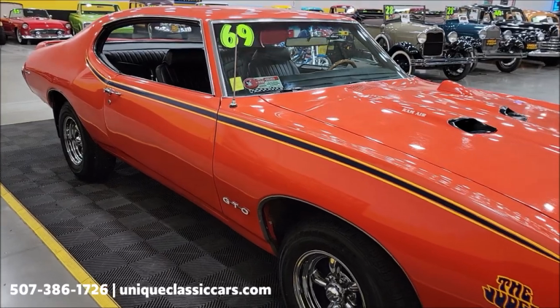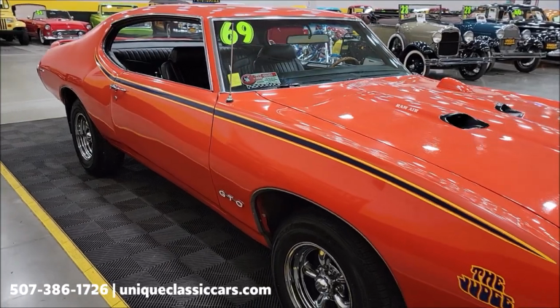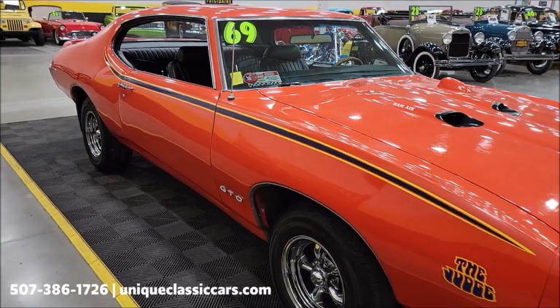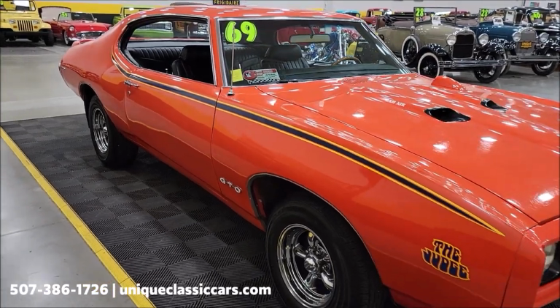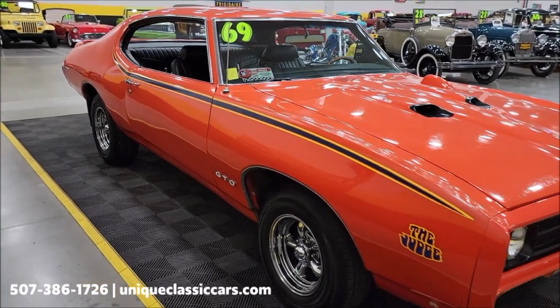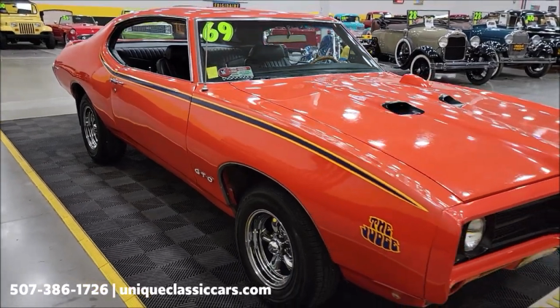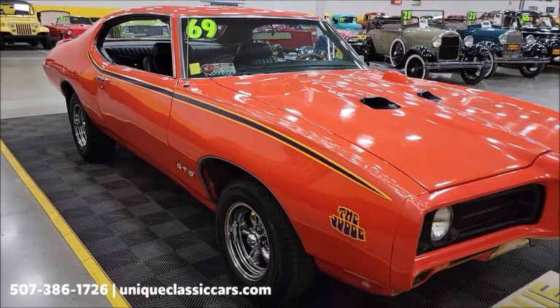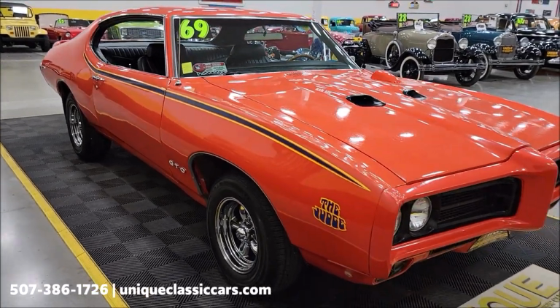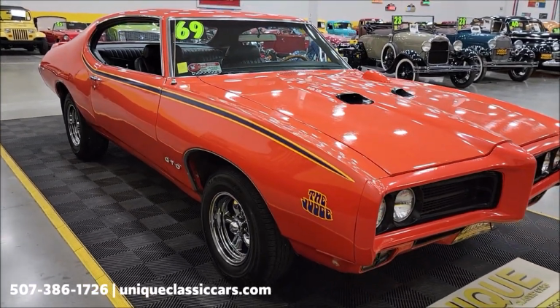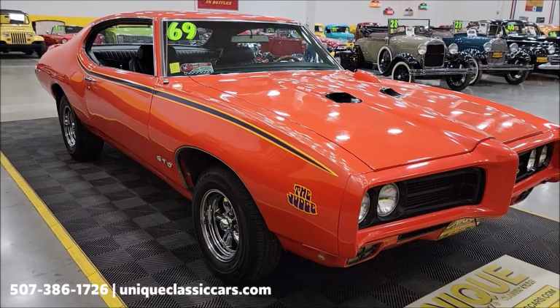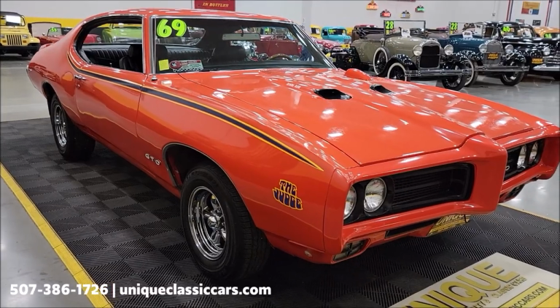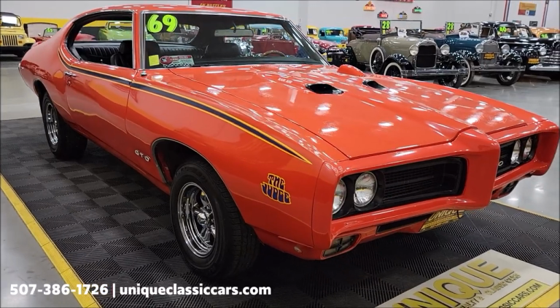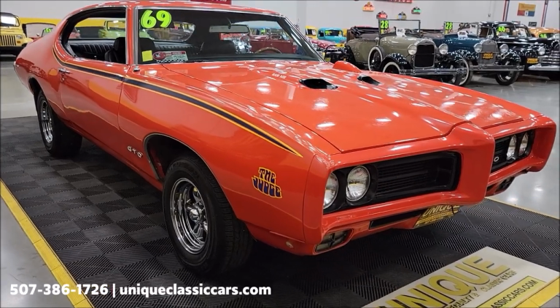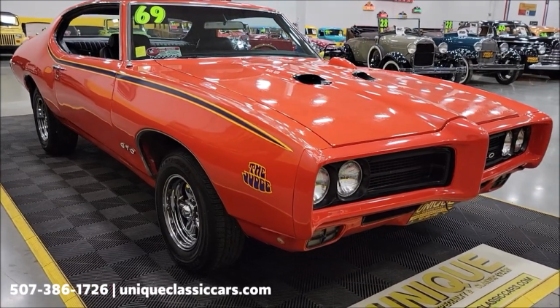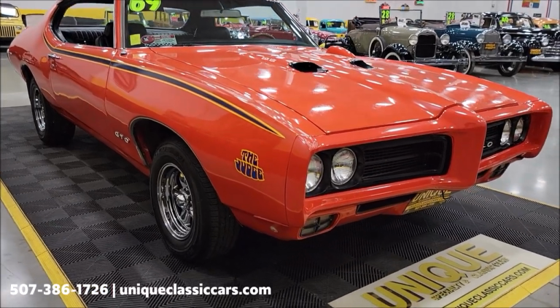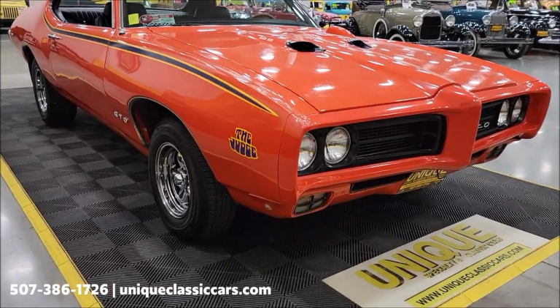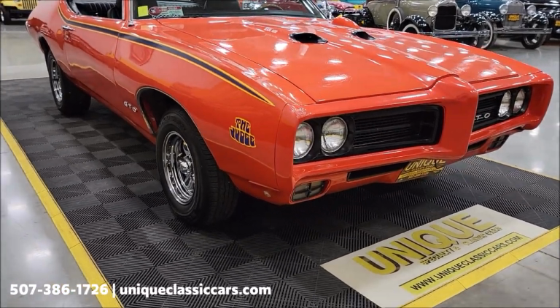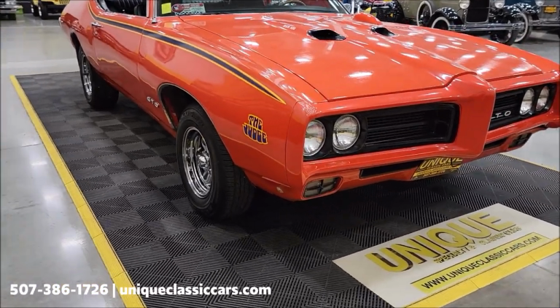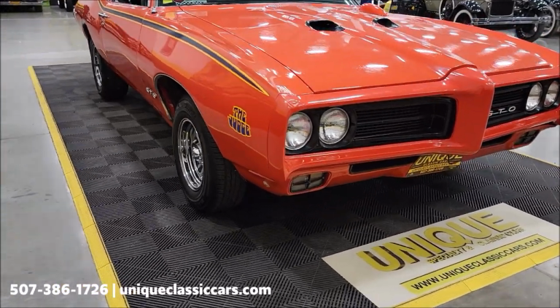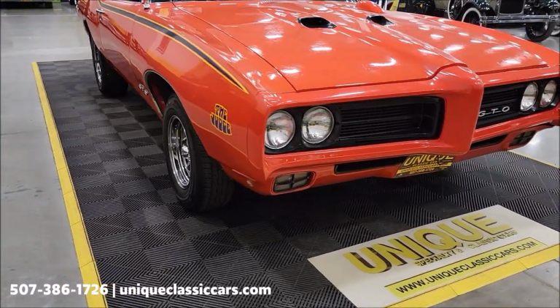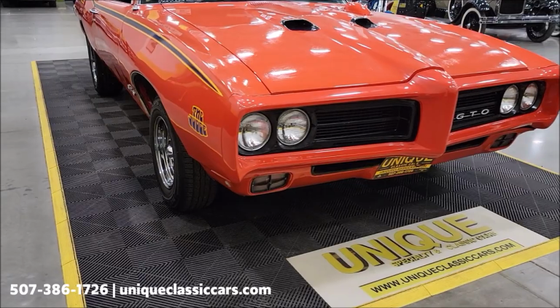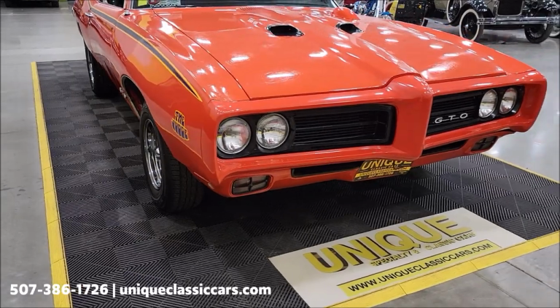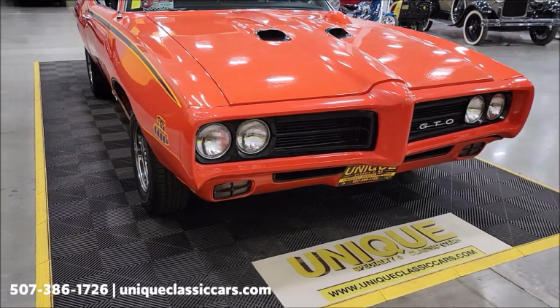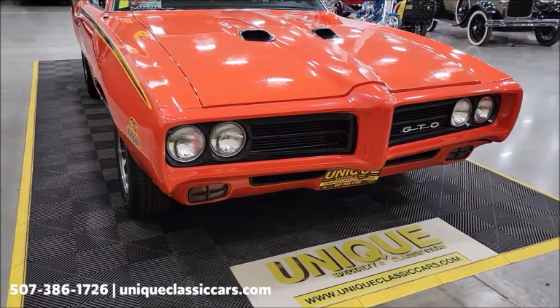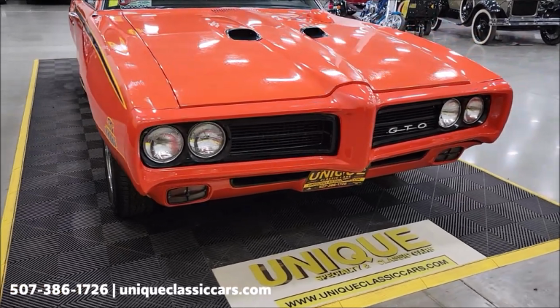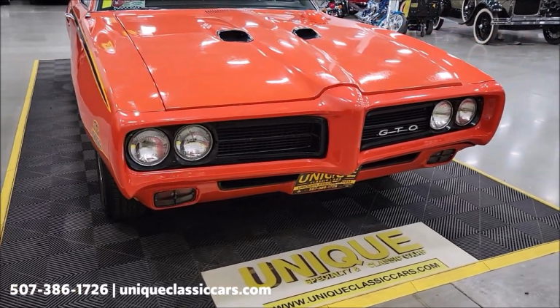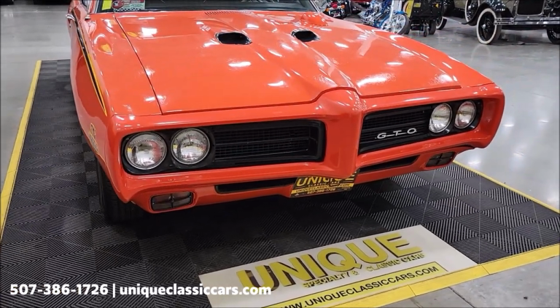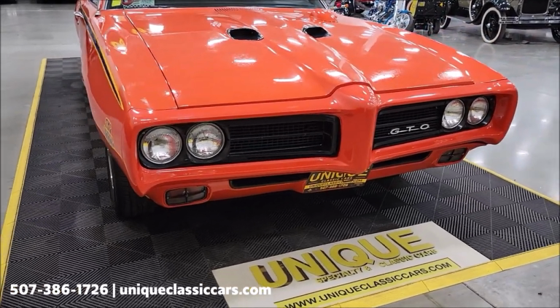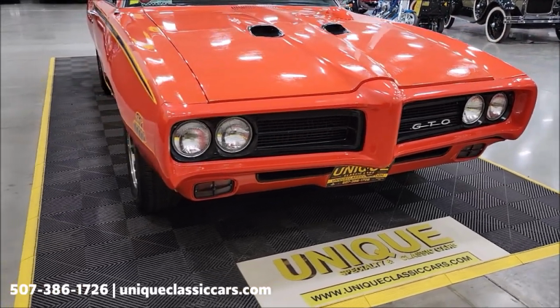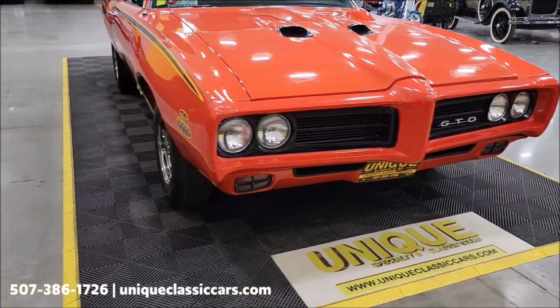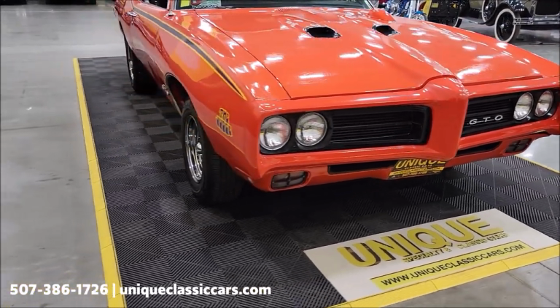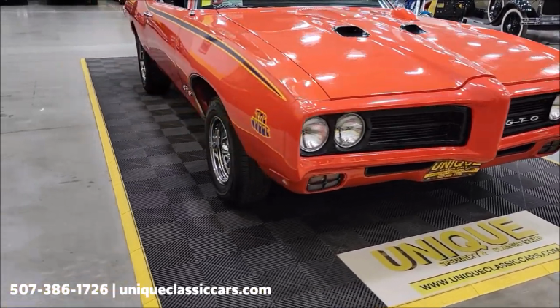You can check the still pictures out at uniqueclassiccars.com — click on the link down below this video in the description; it's going to take you right there. And of course, call us at 507-386-1726 if you have any questions — consult with a sales associate.